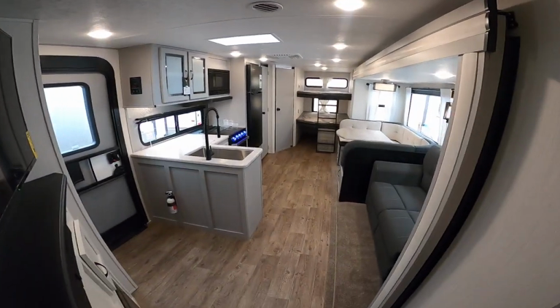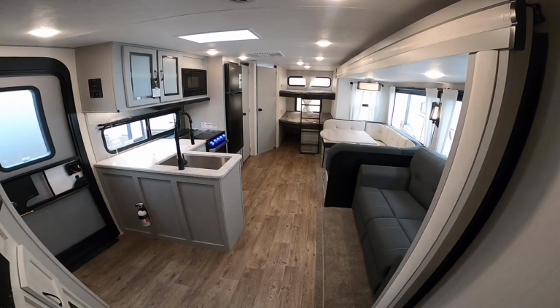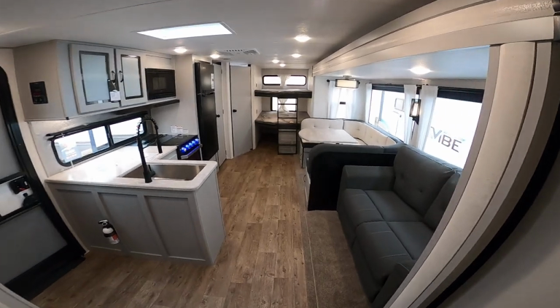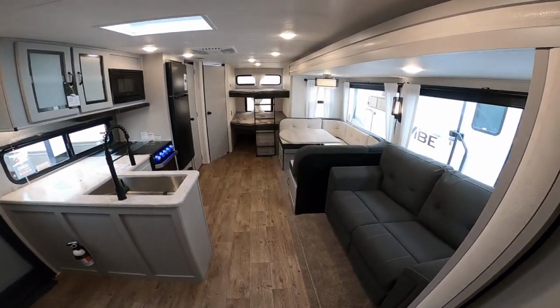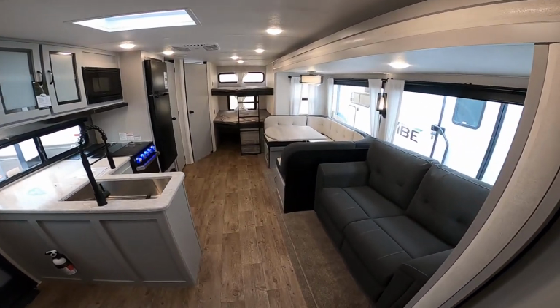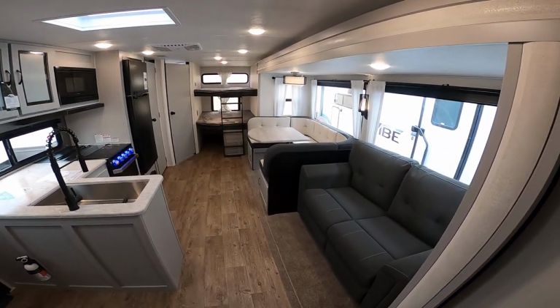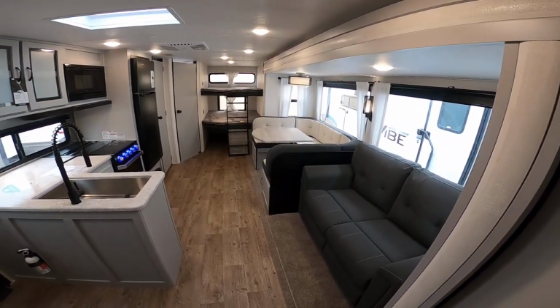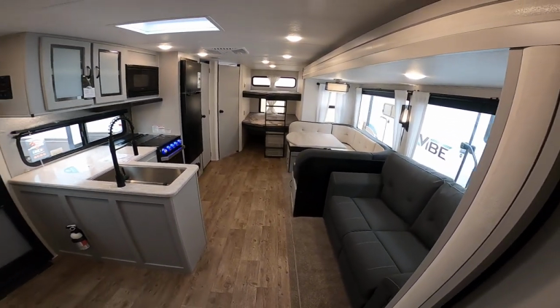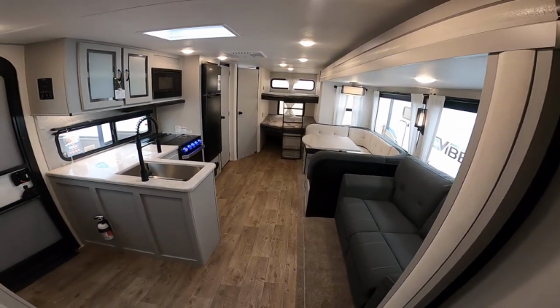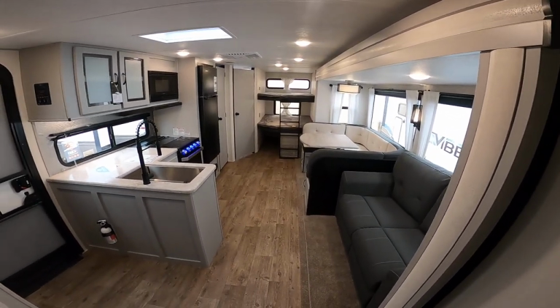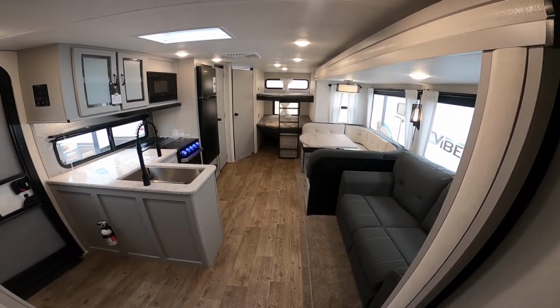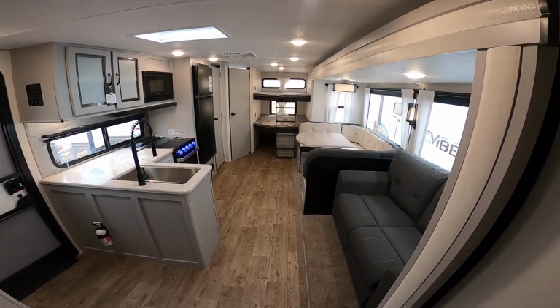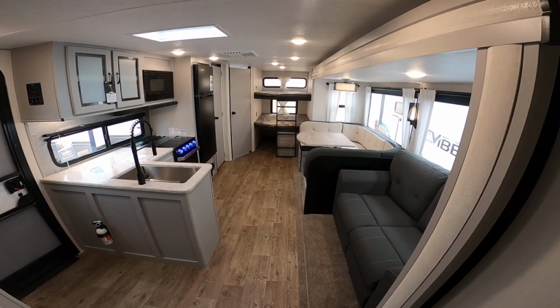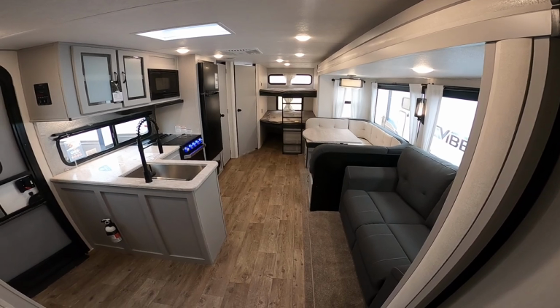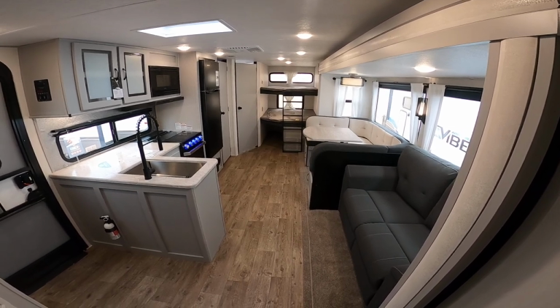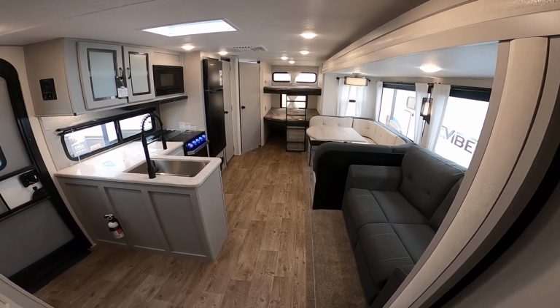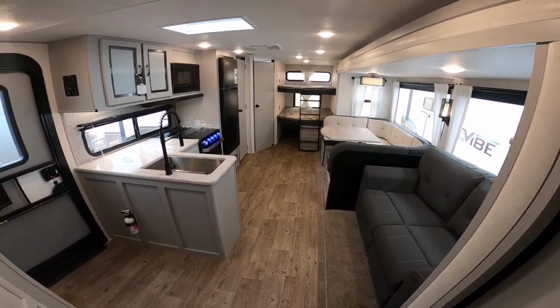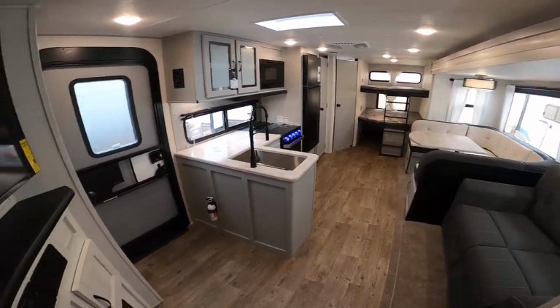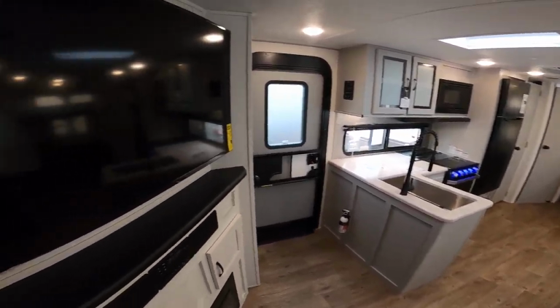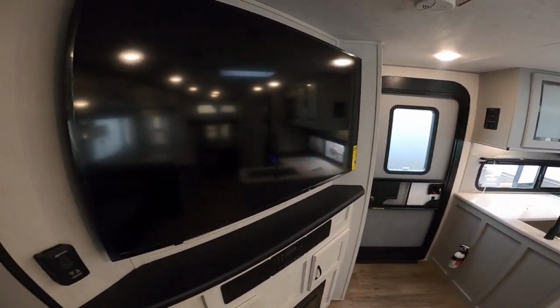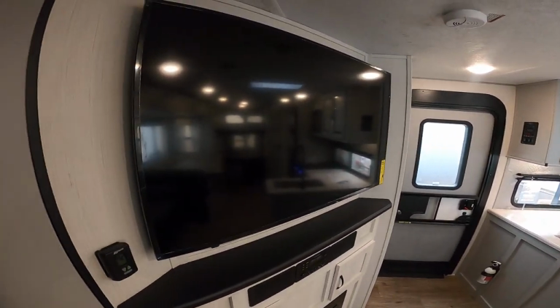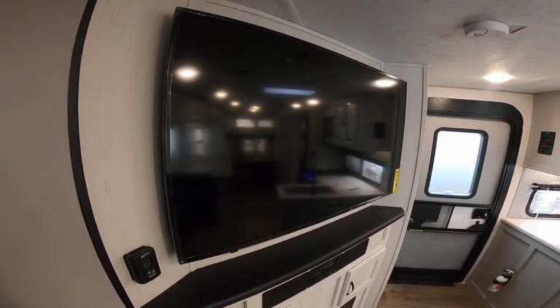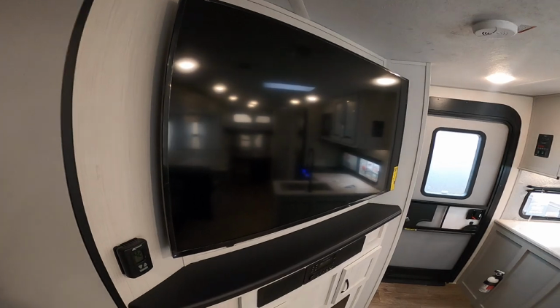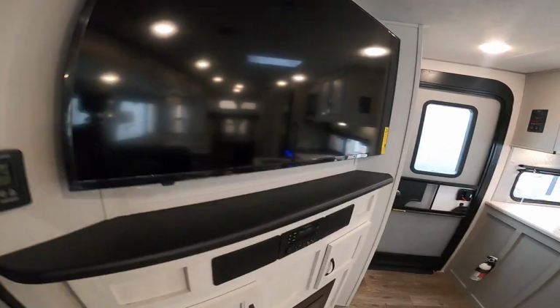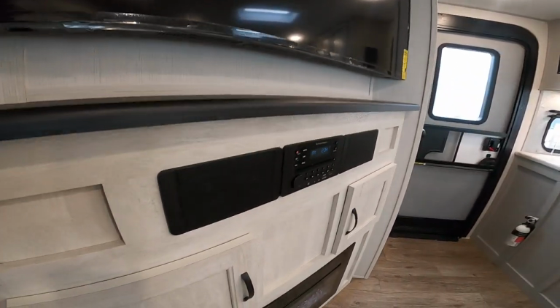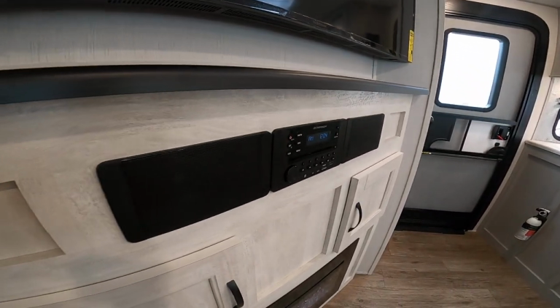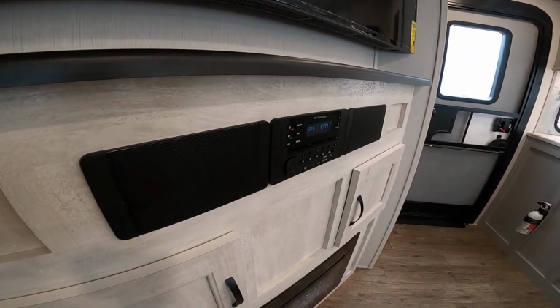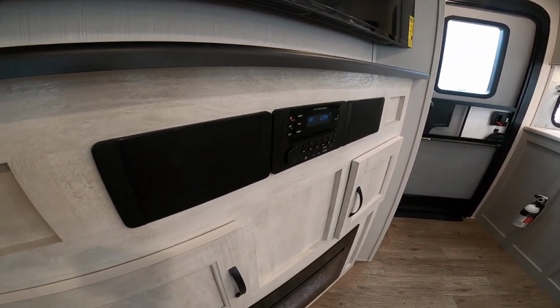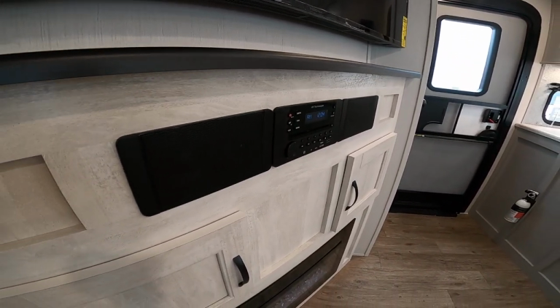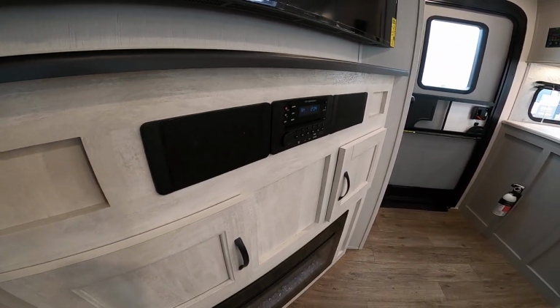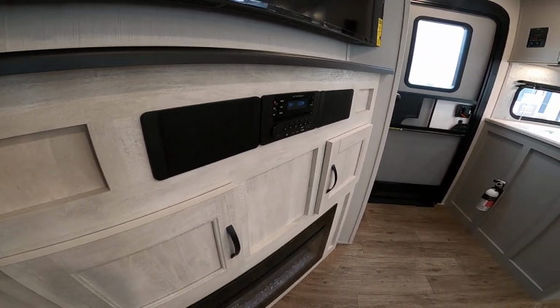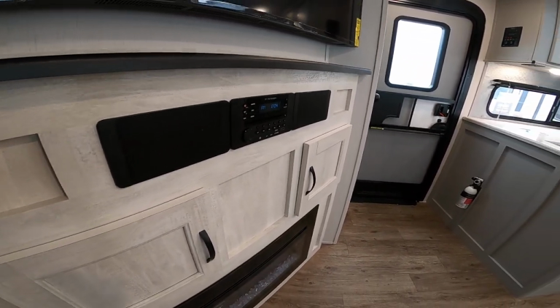We have one flush floor slide. This is a cable-driven slide system, so it's got a really great insulation factor. It includes the large television, which is a smart TV, and an upgraded sound system.